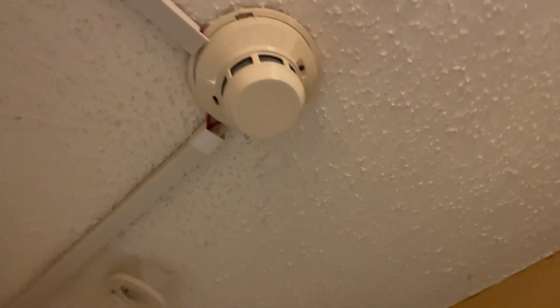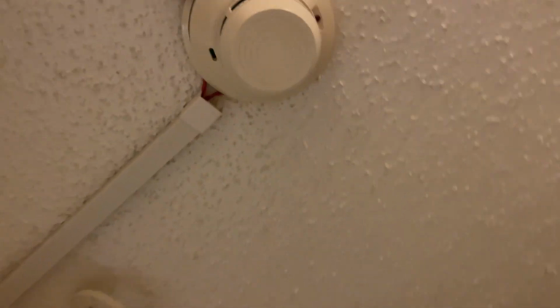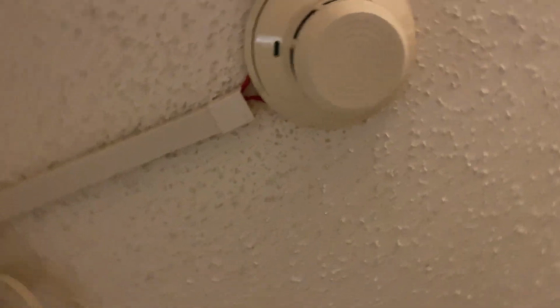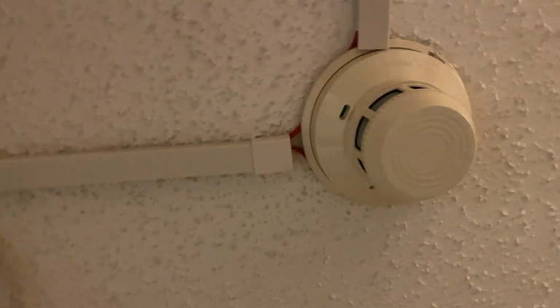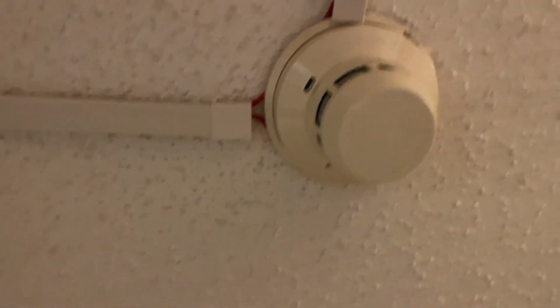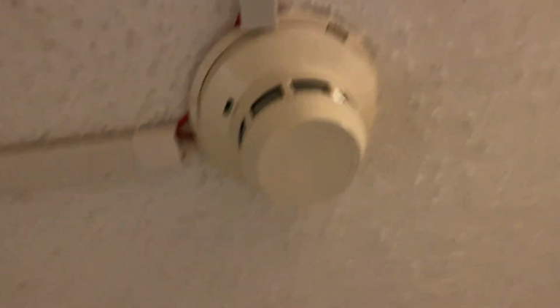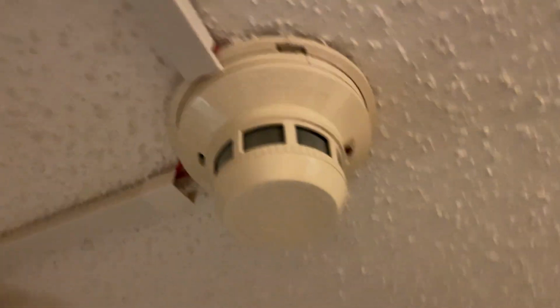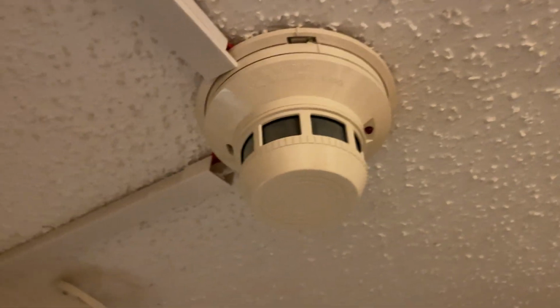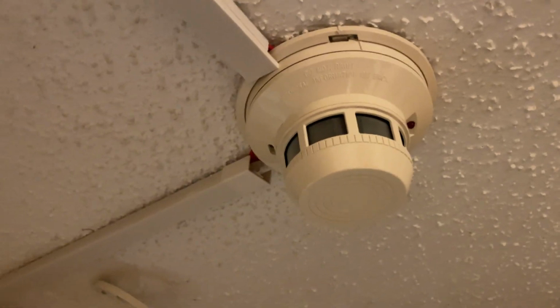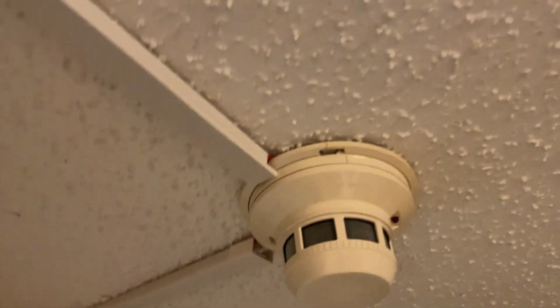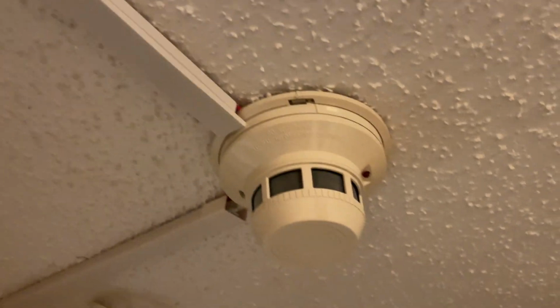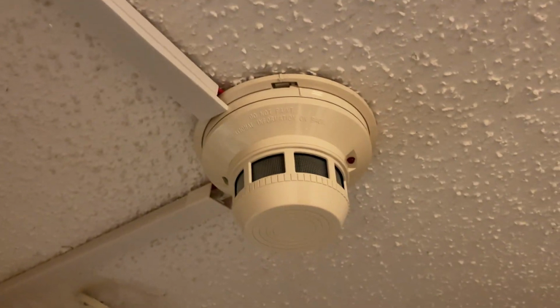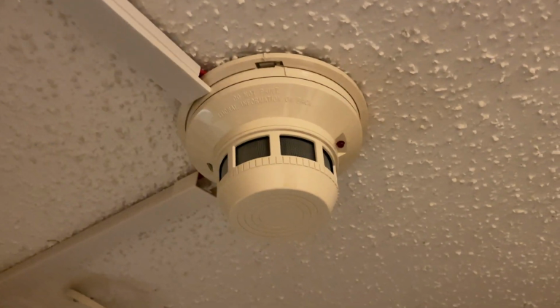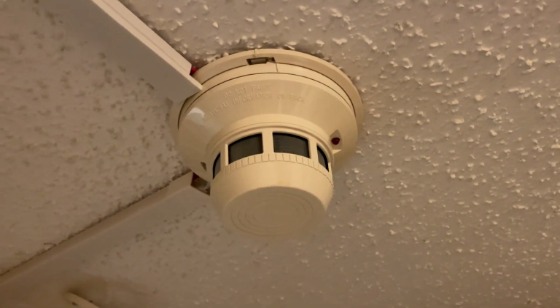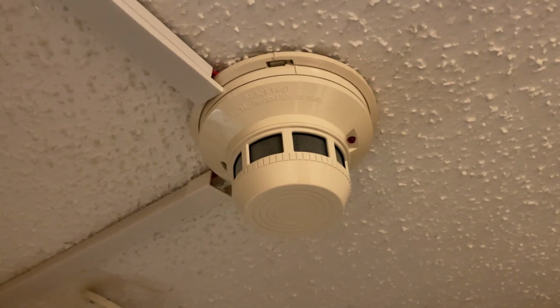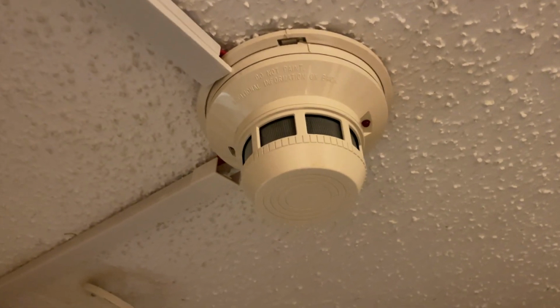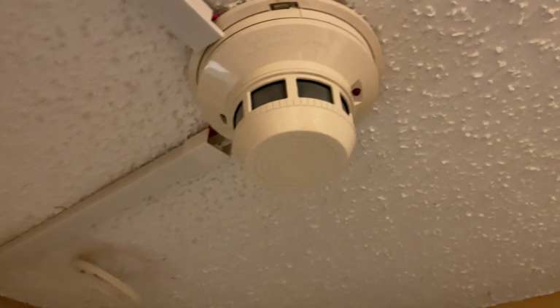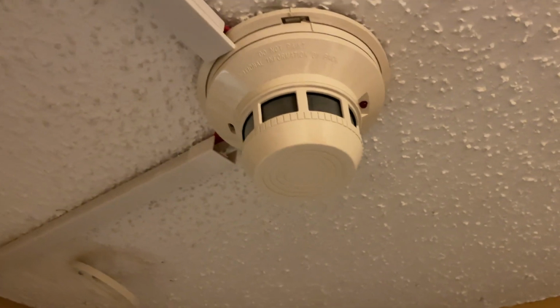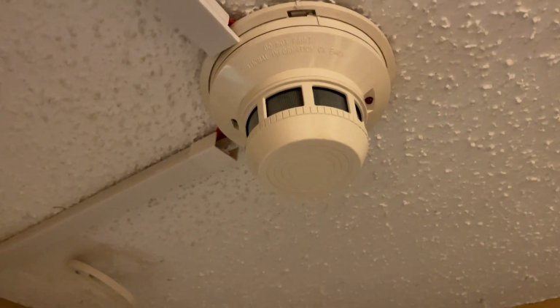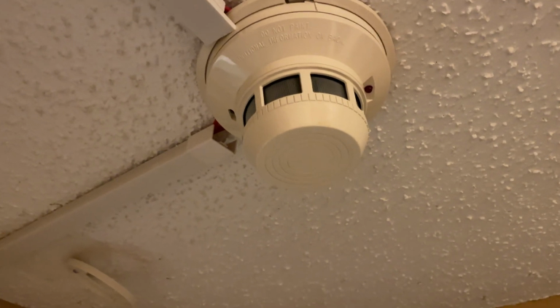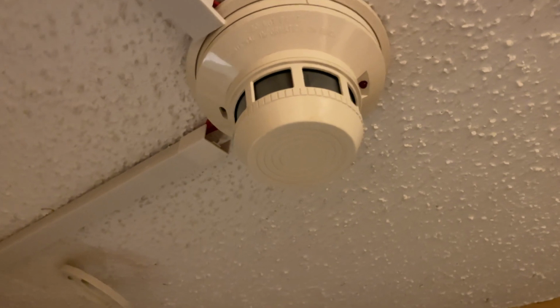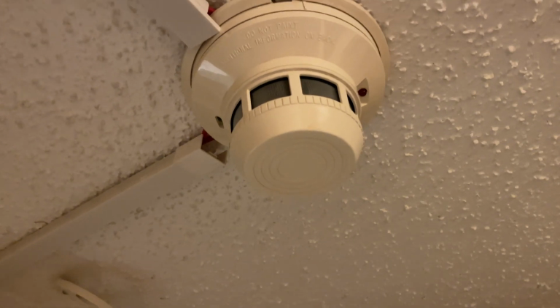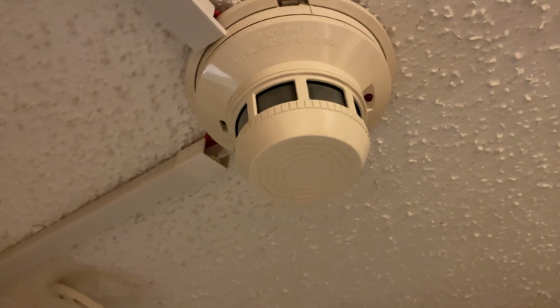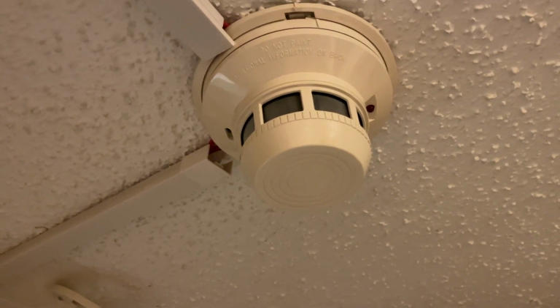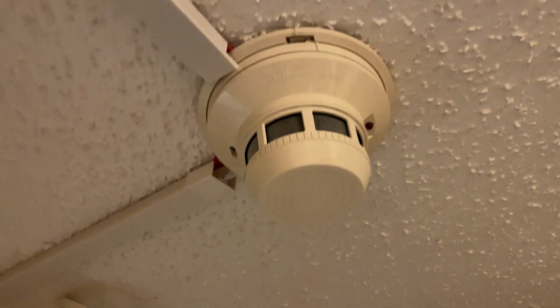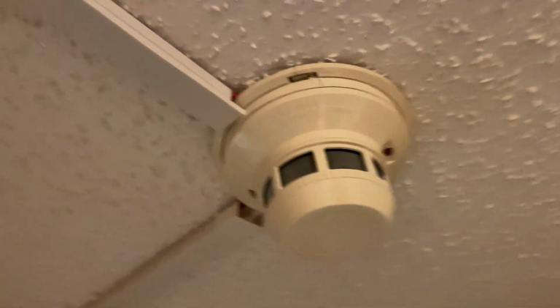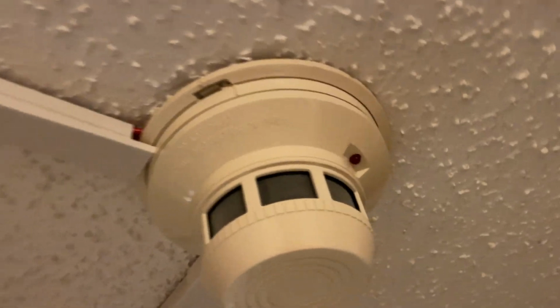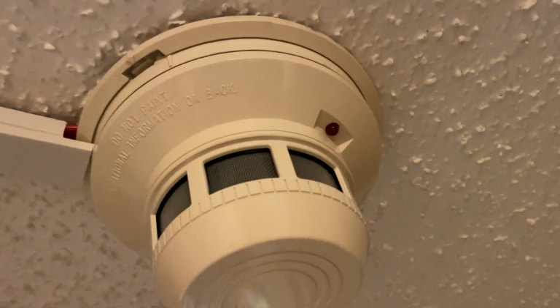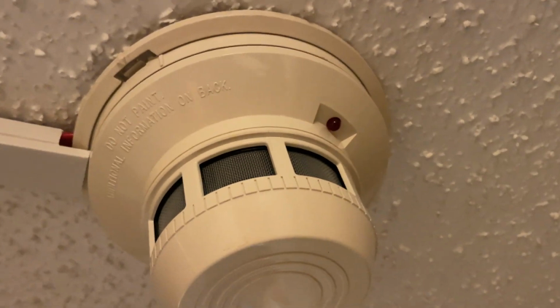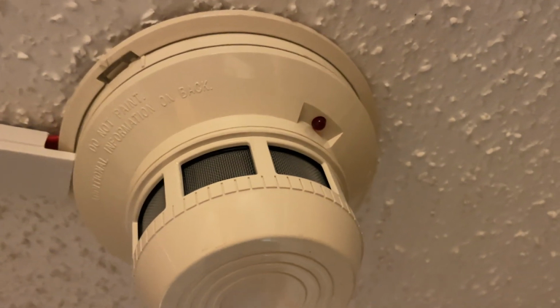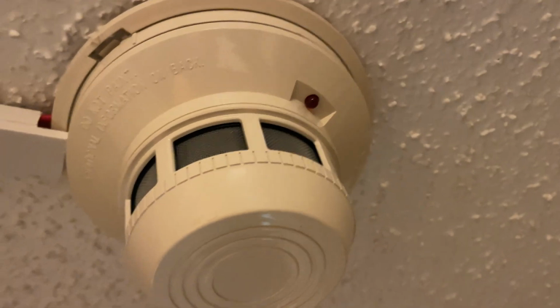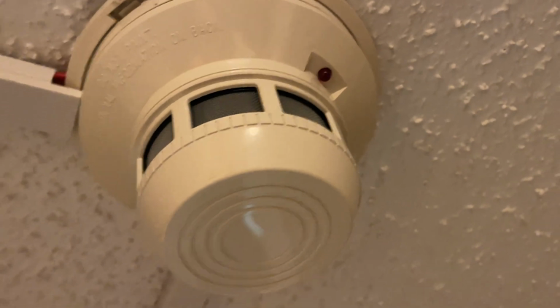I know this doesn't look the best, but this is a System Sensor 2412. Yes, it is 12 volts and I'll explain how that works in just a second. But it does work — it works very nicely.